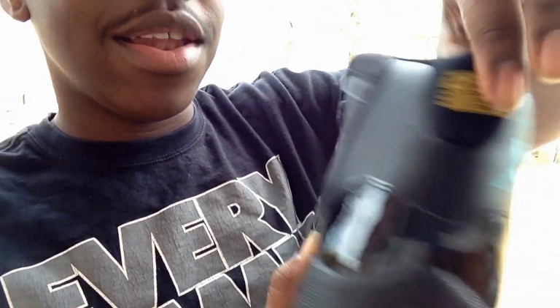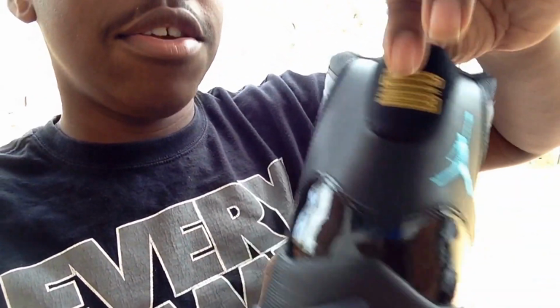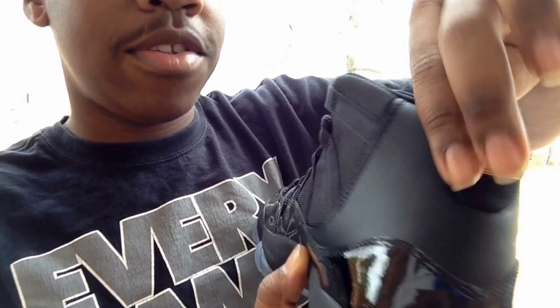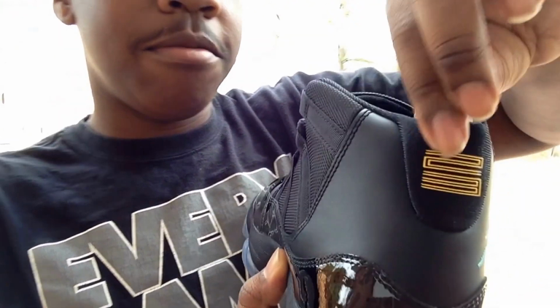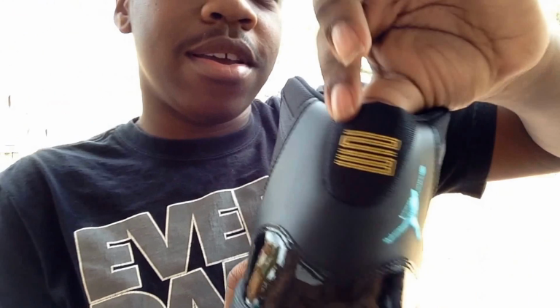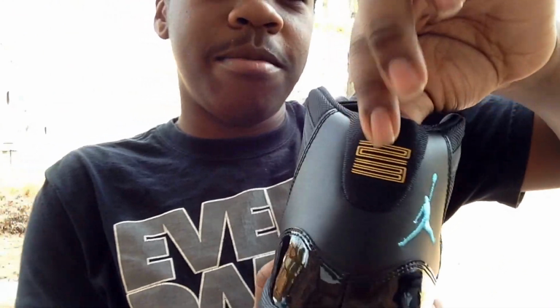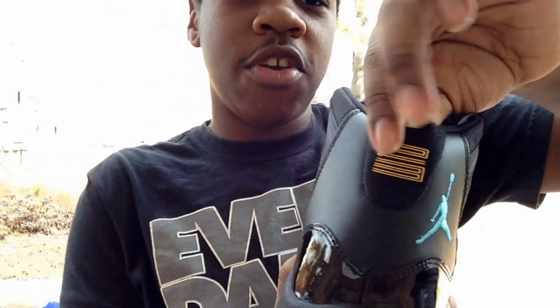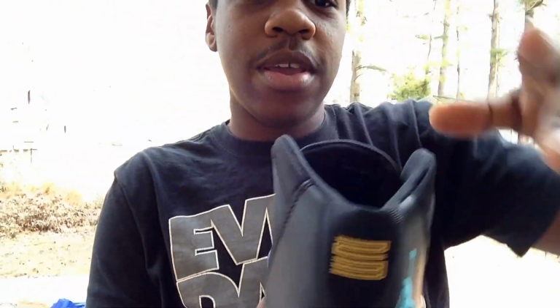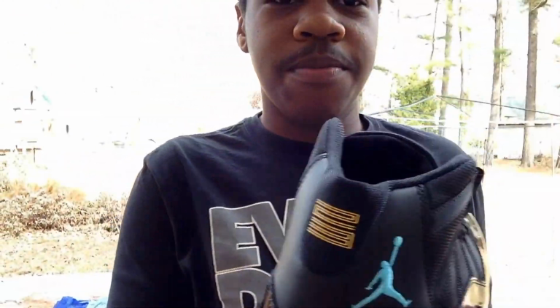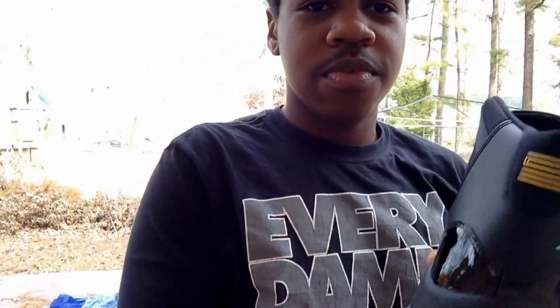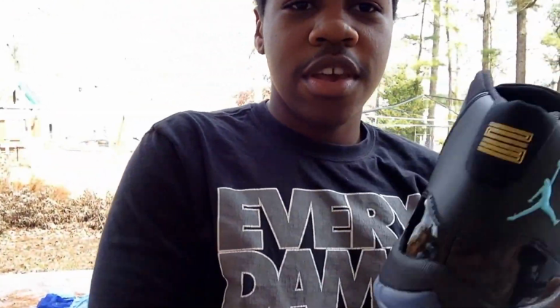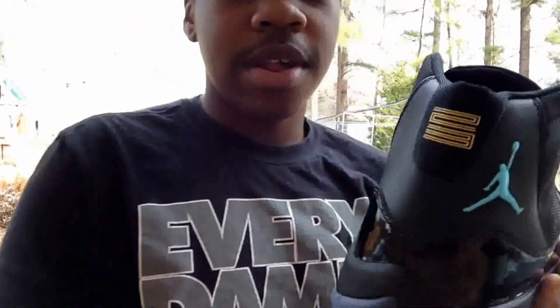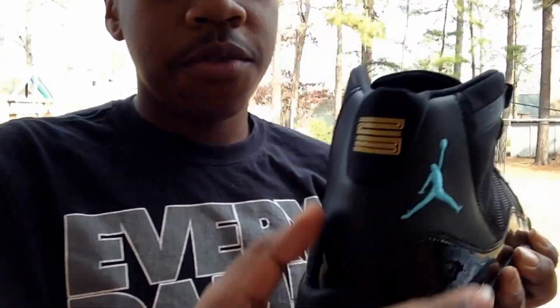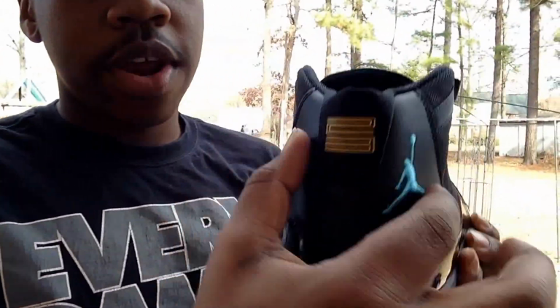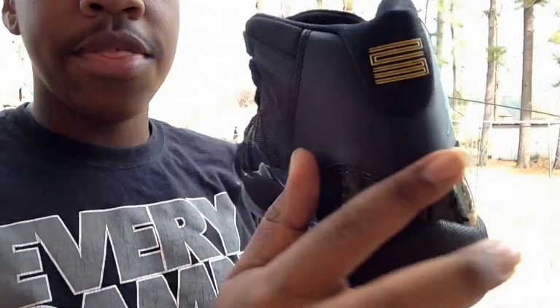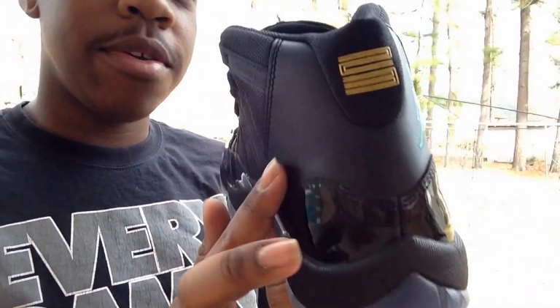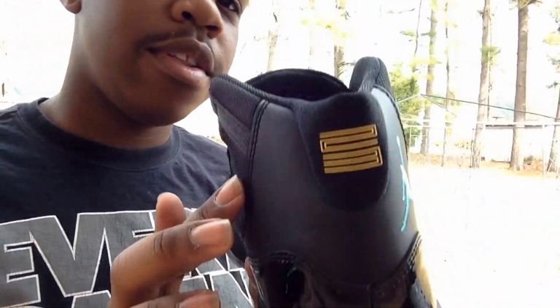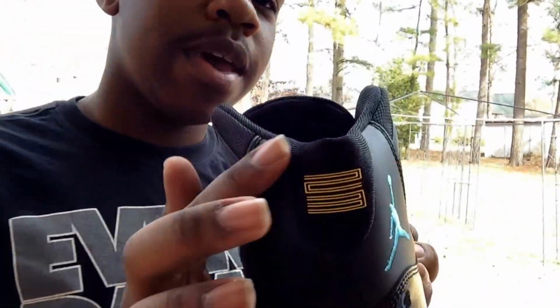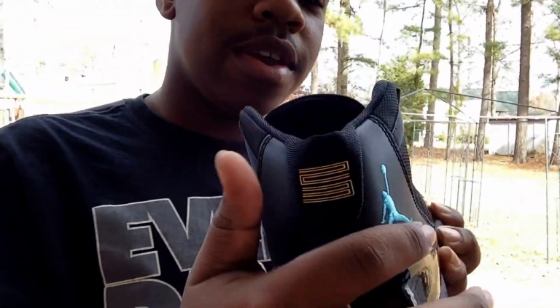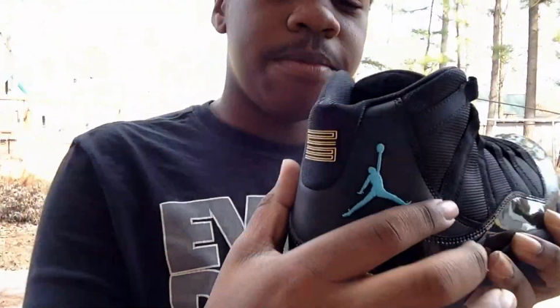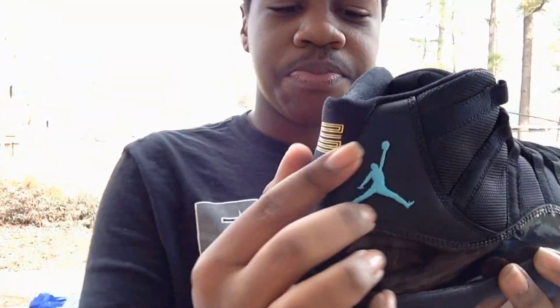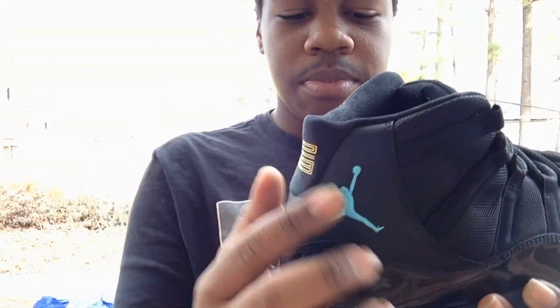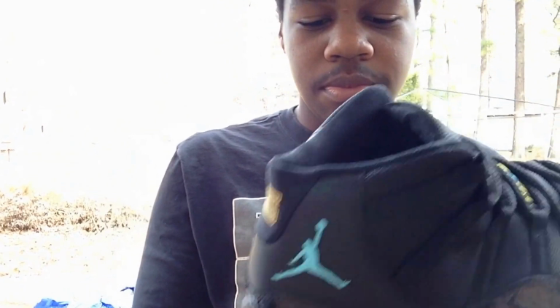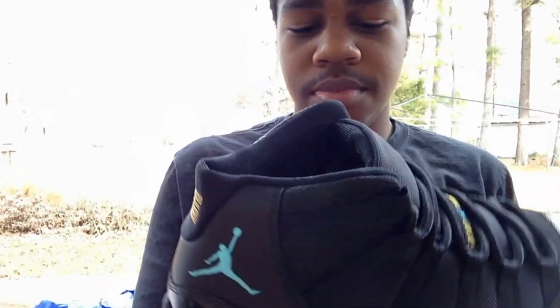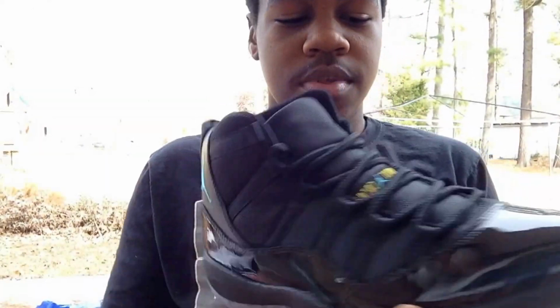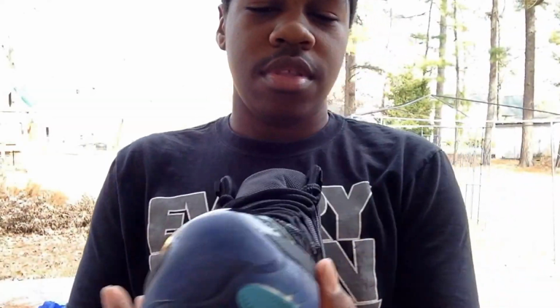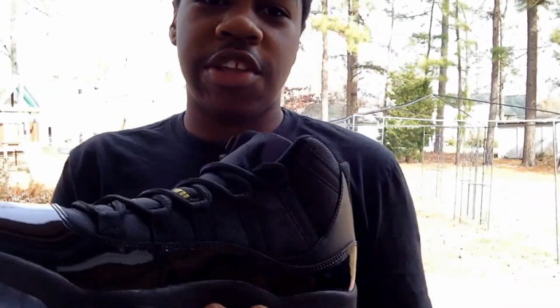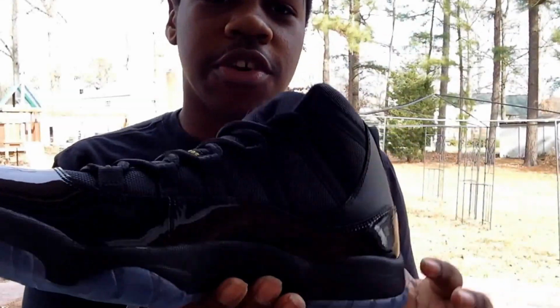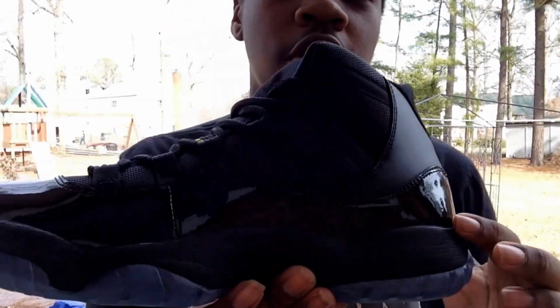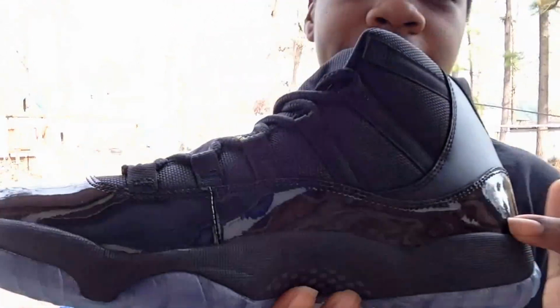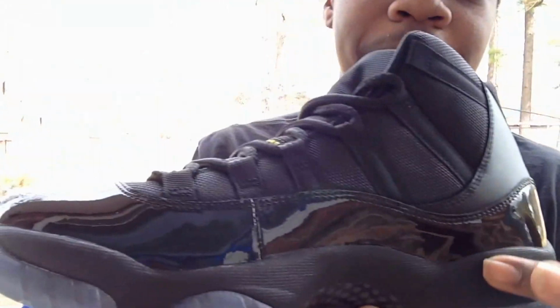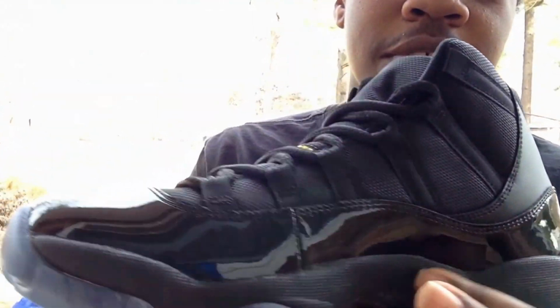There's a textile-like material right here on the upper, as well as full grain leather in the back right here. You got your all-black midsole.